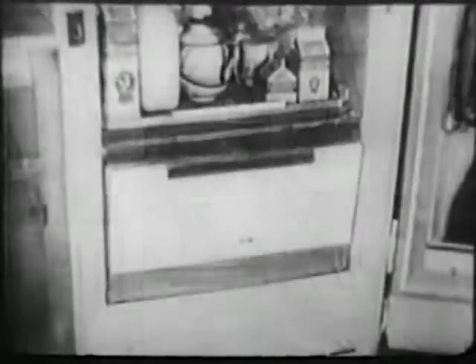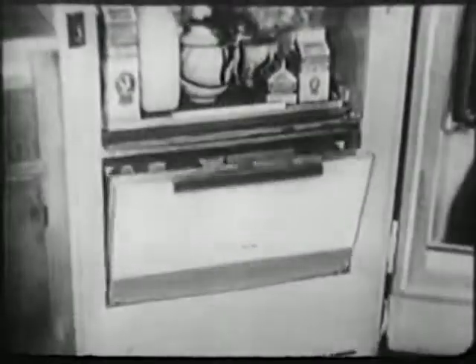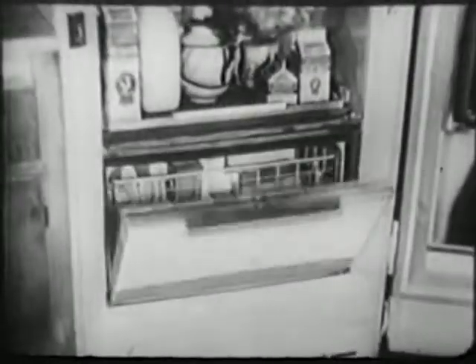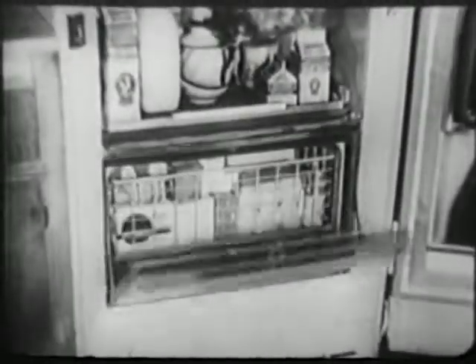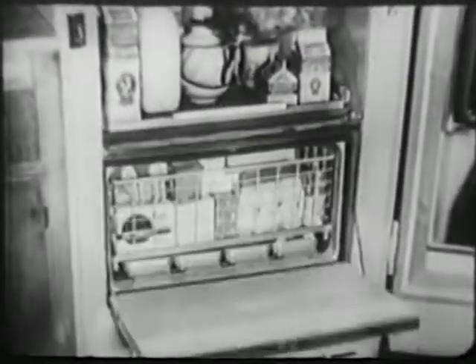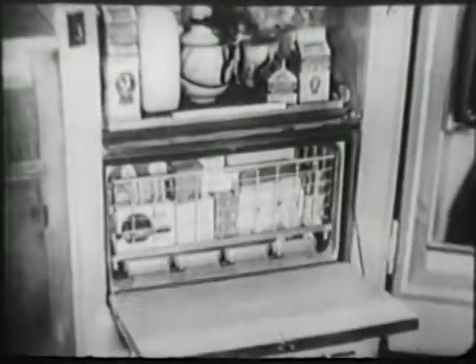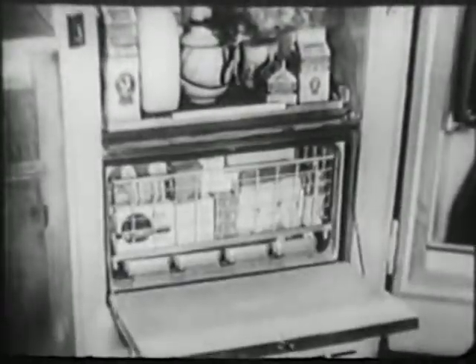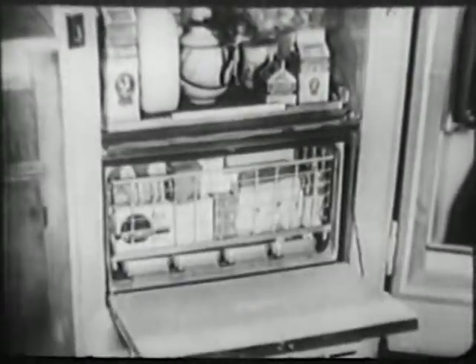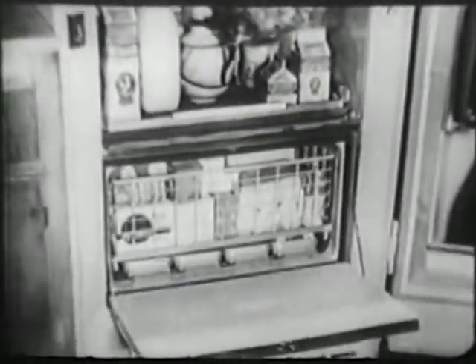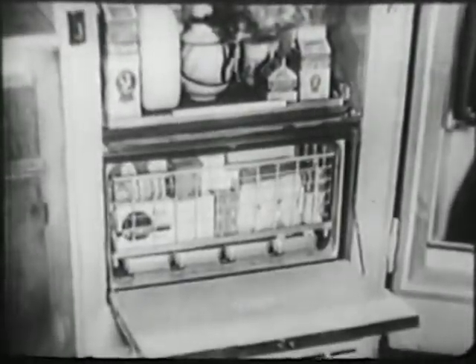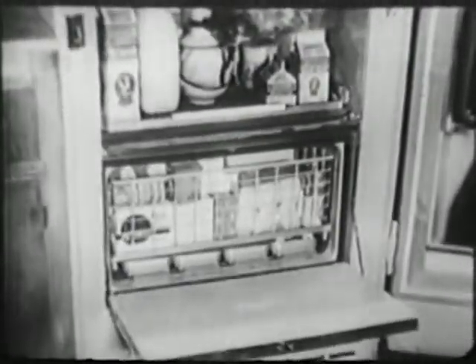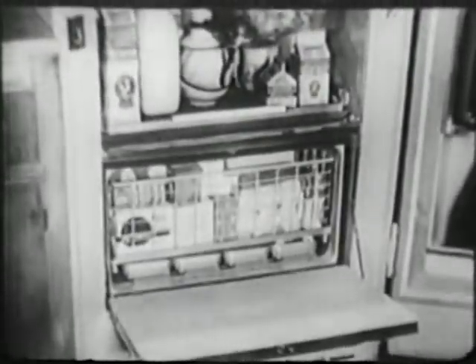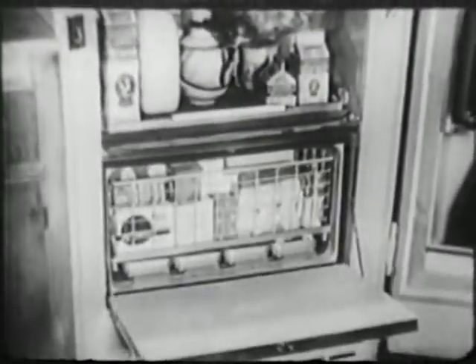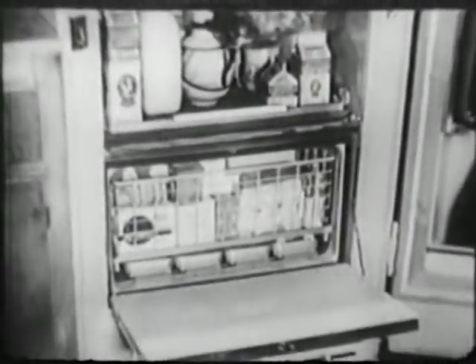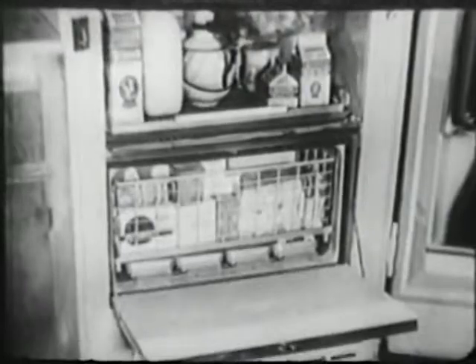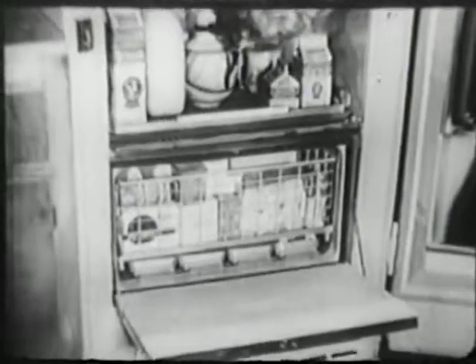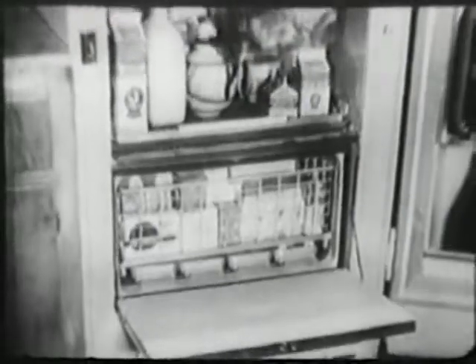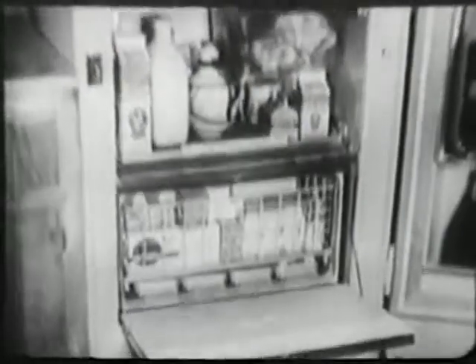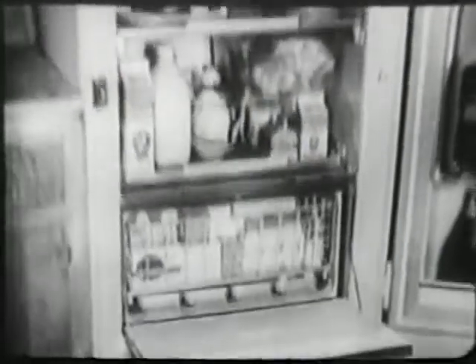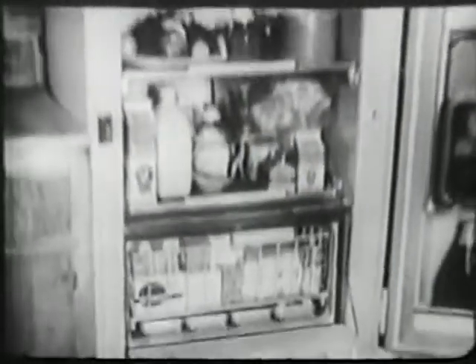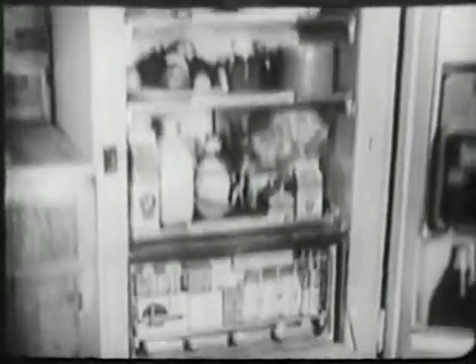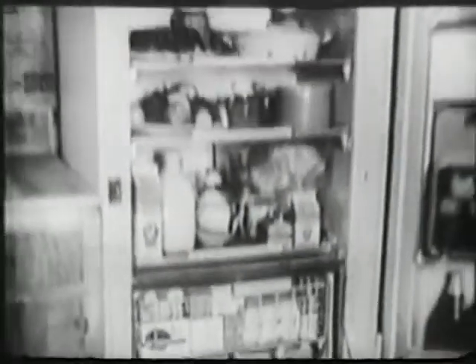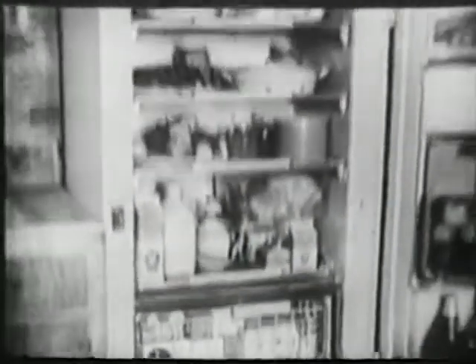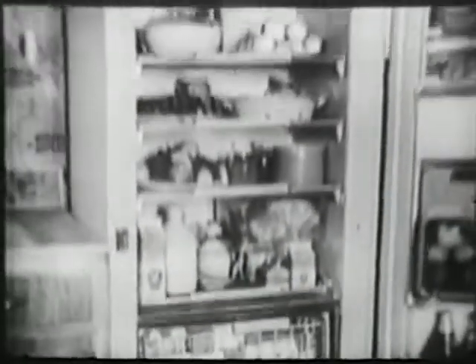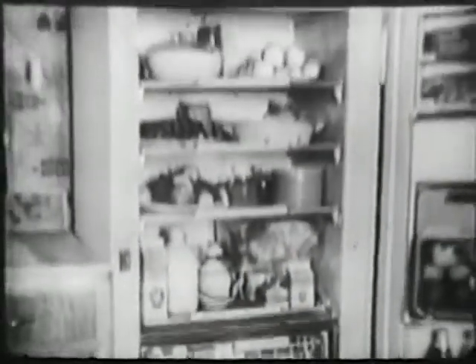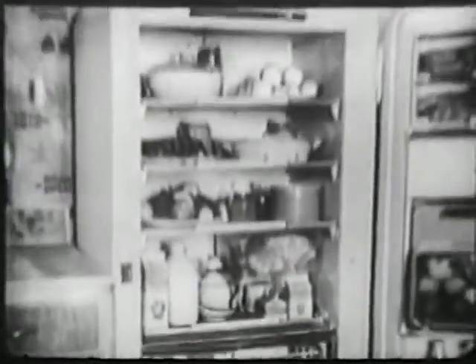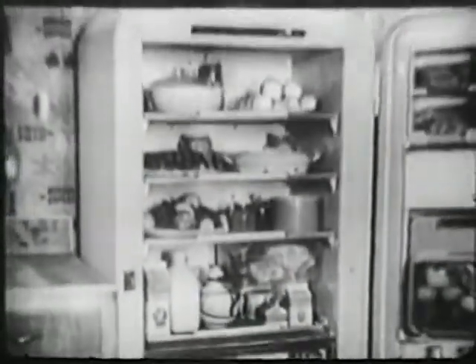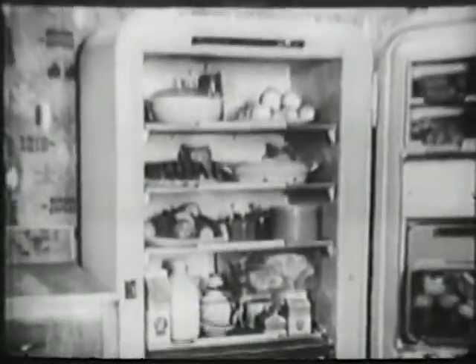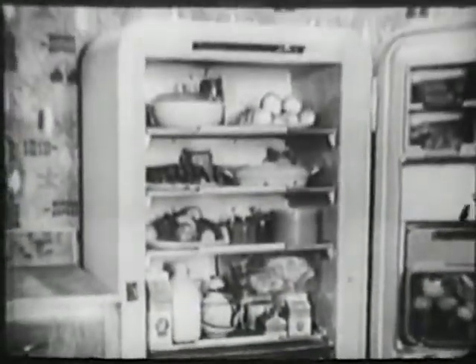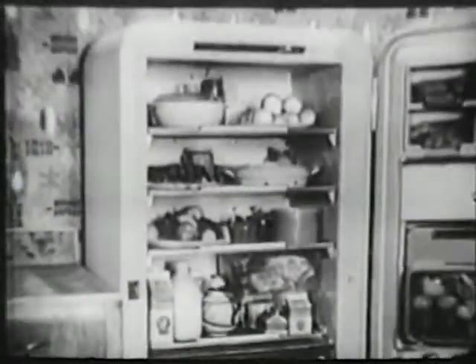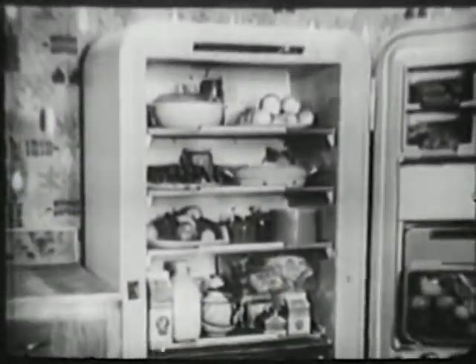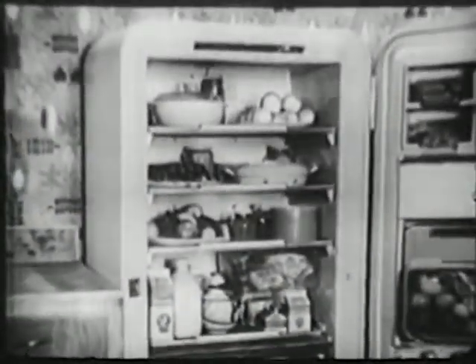In the bottom, a separate food freezer for 66 pounds of frozen food. At the top, a 9 cubic foot refrigerator with cyclomatic defrosting.